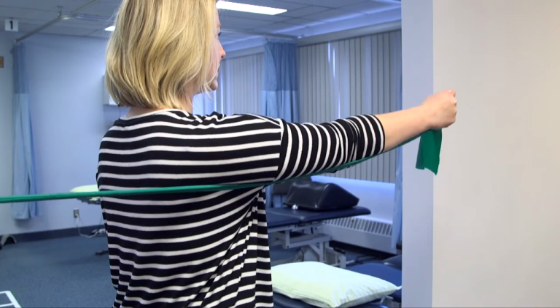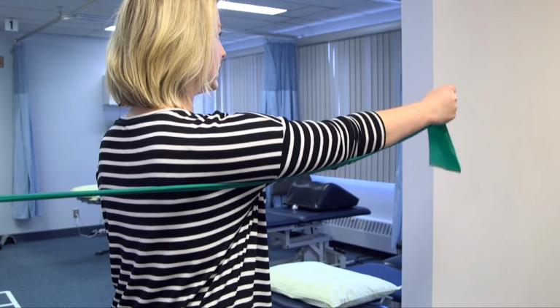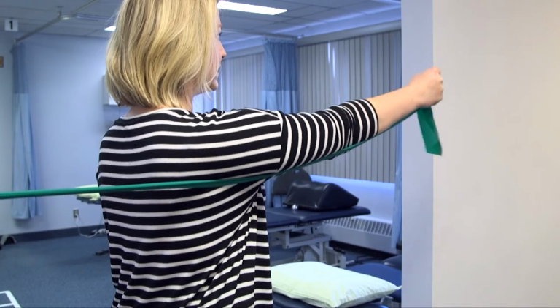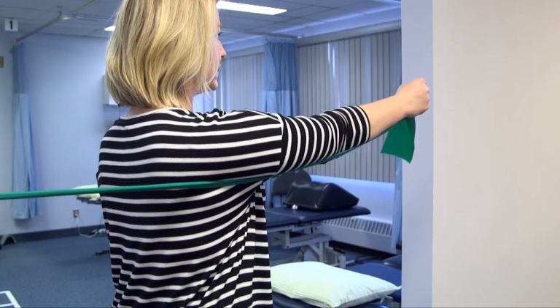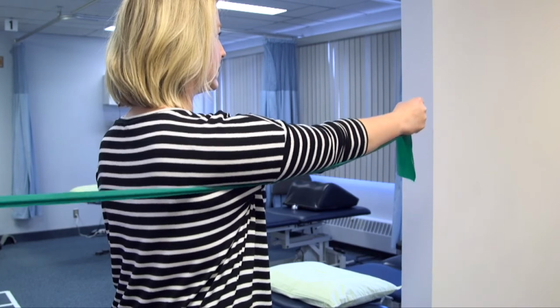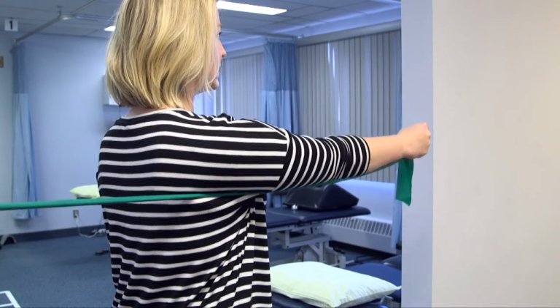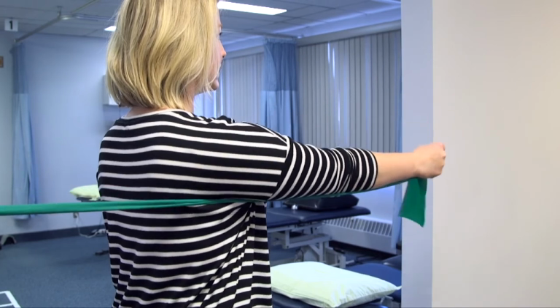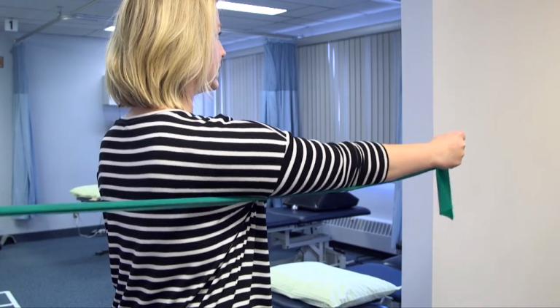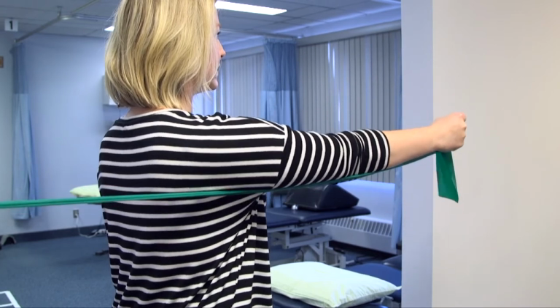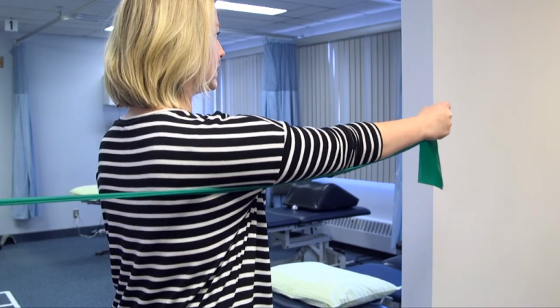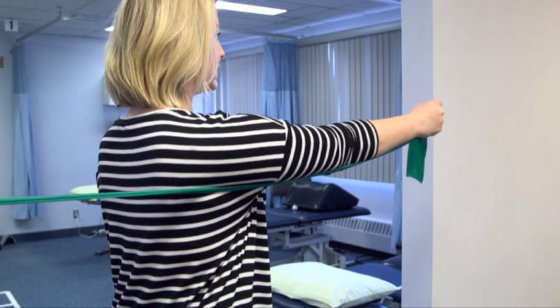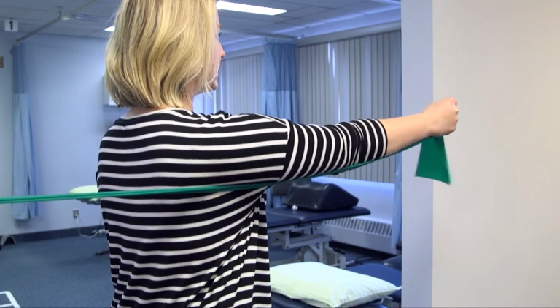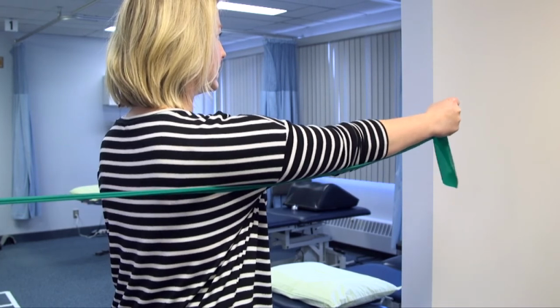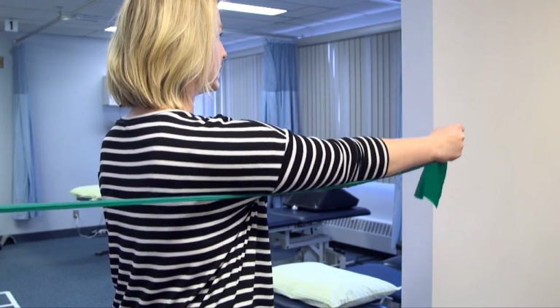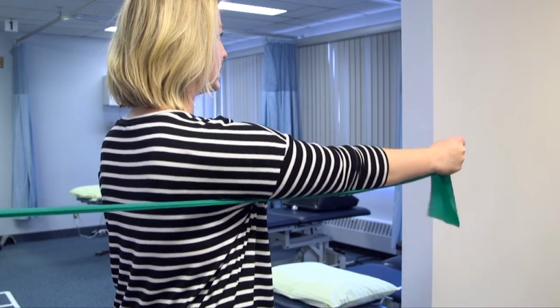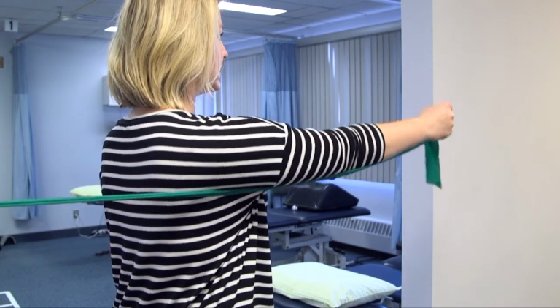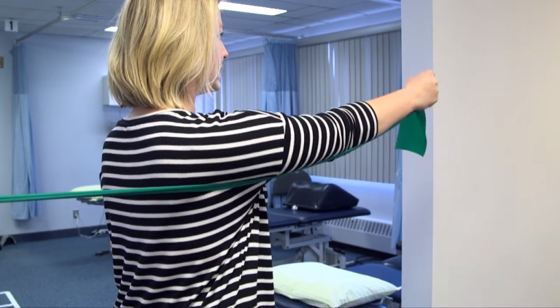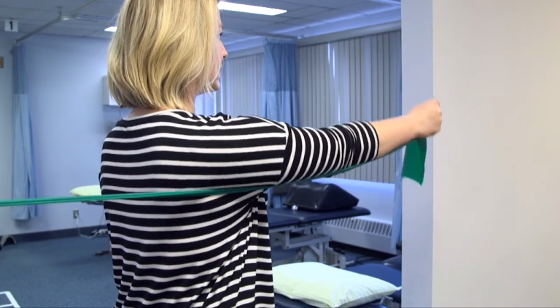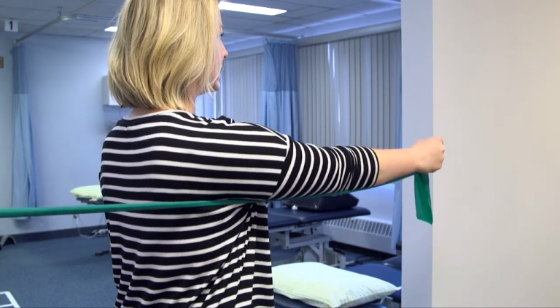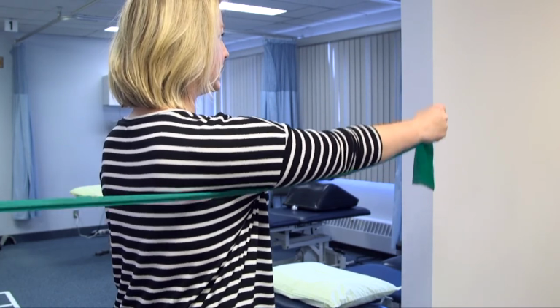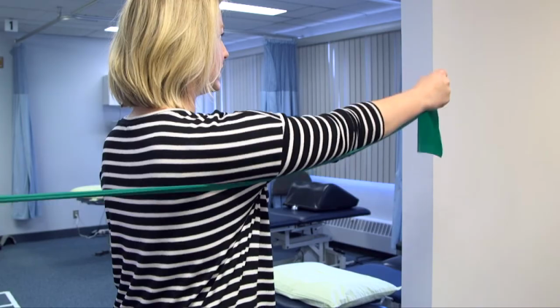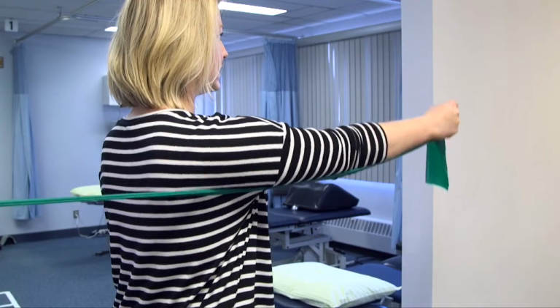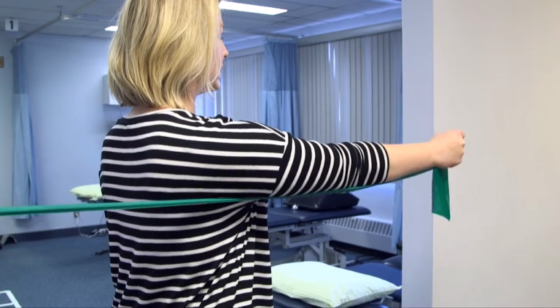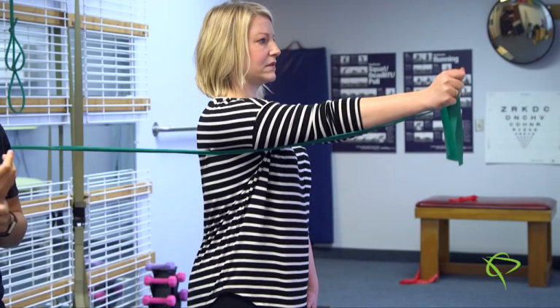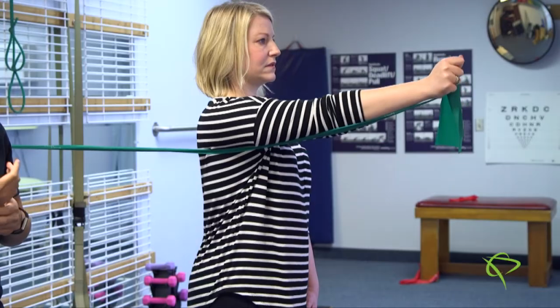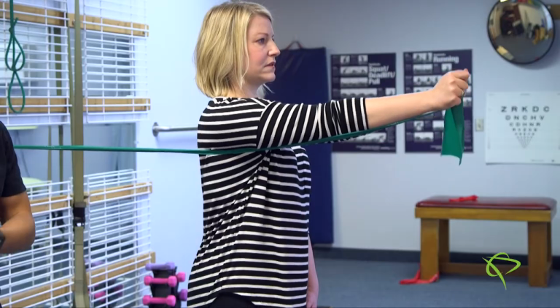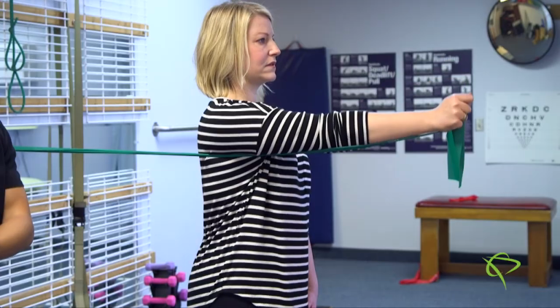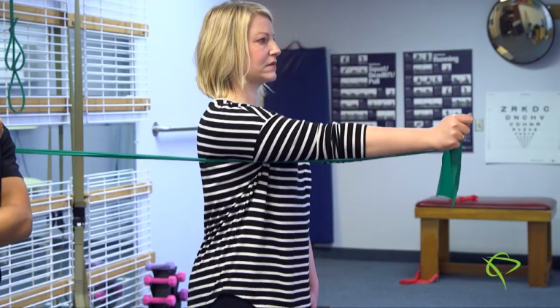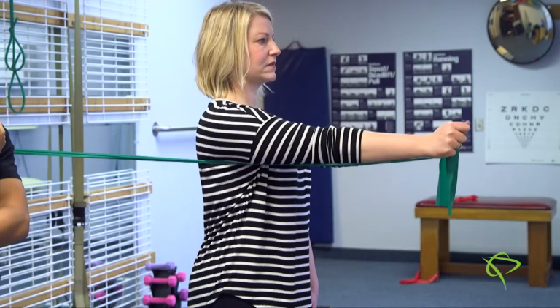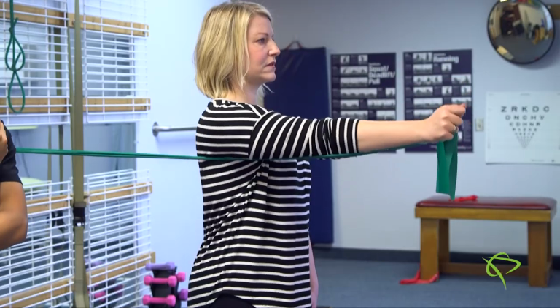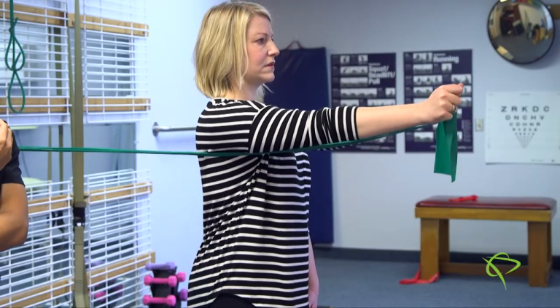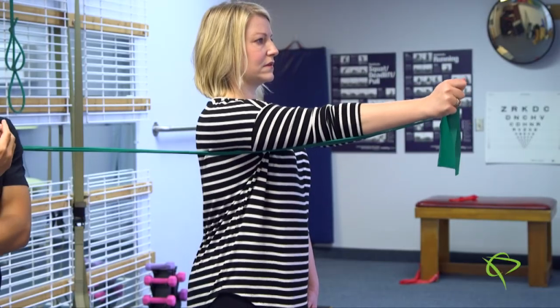The repetitions will be dependent on your therapist as it is variable. However, you should be feeling that these muscles are fatiguing over time.